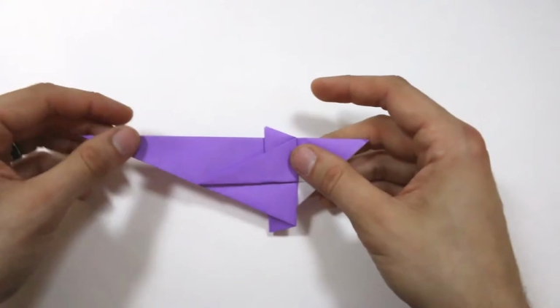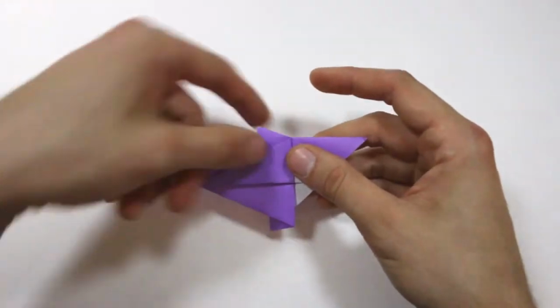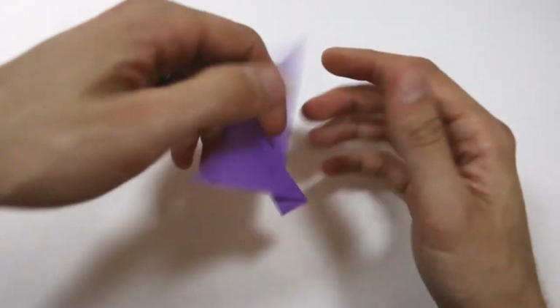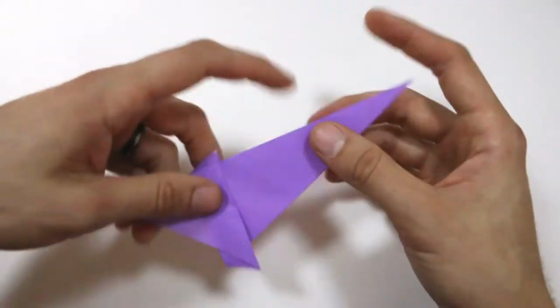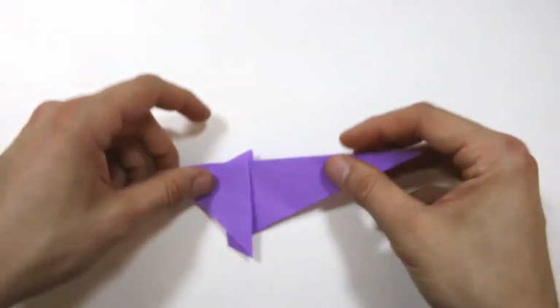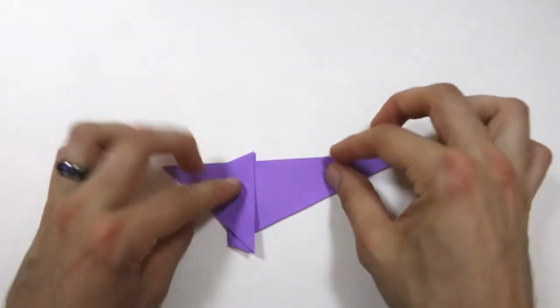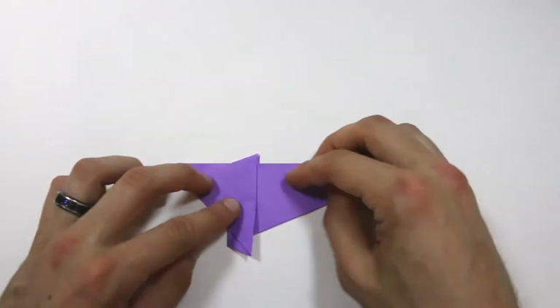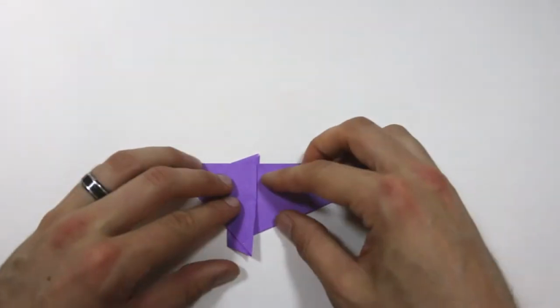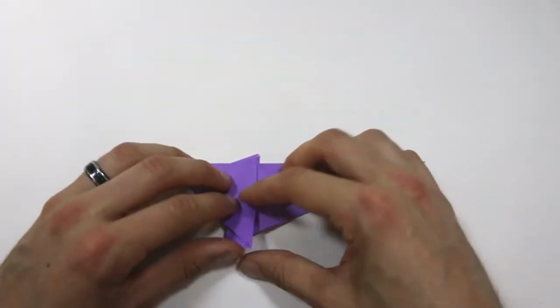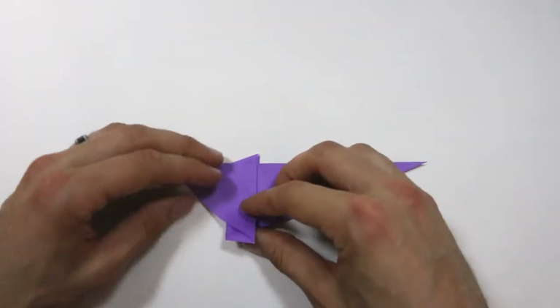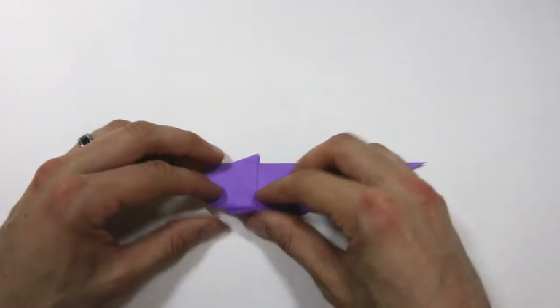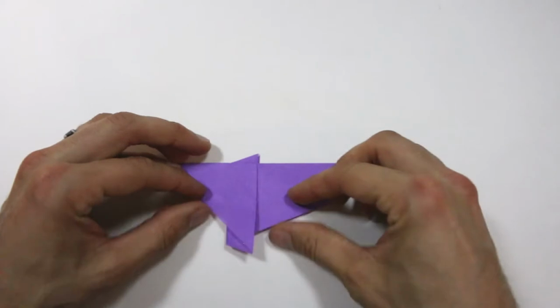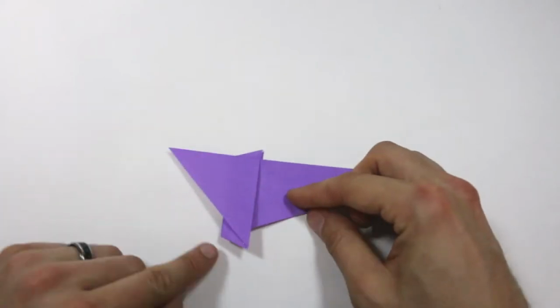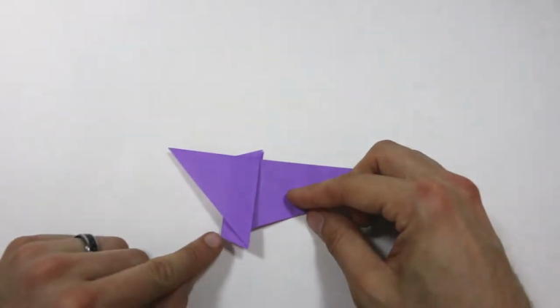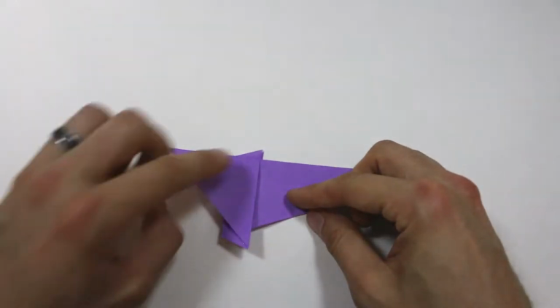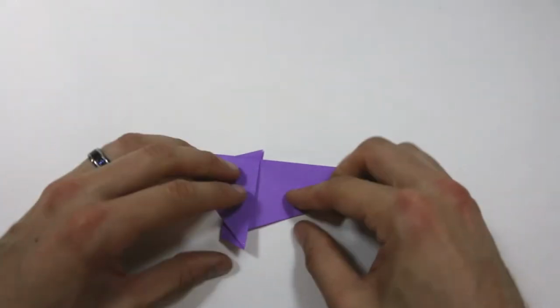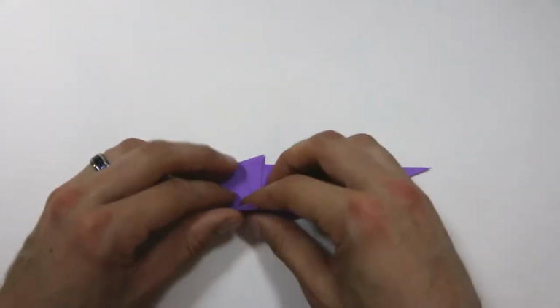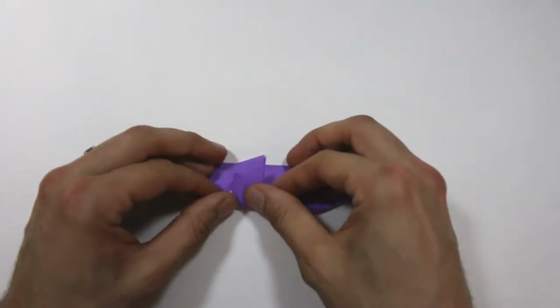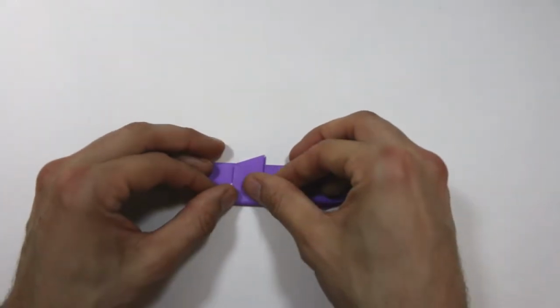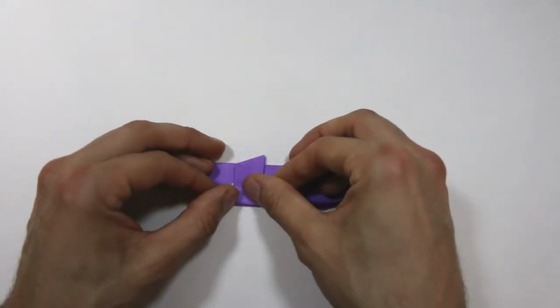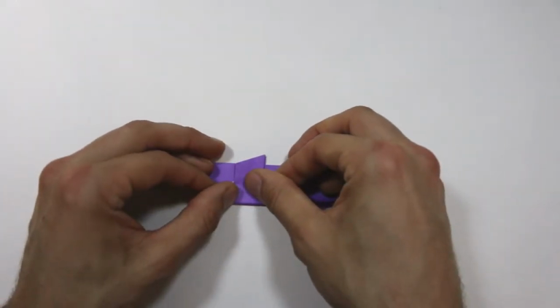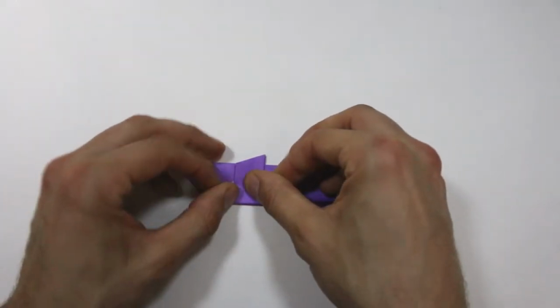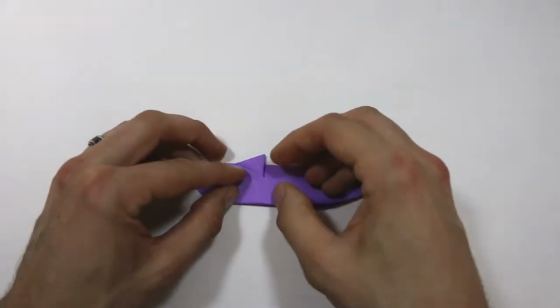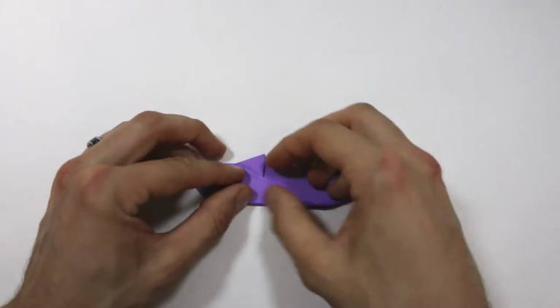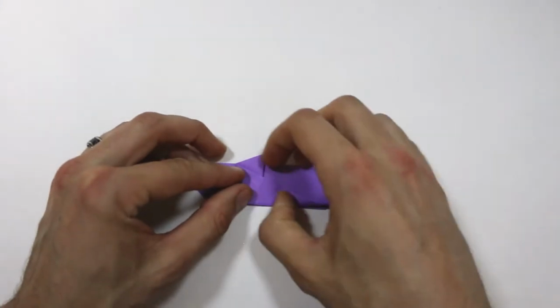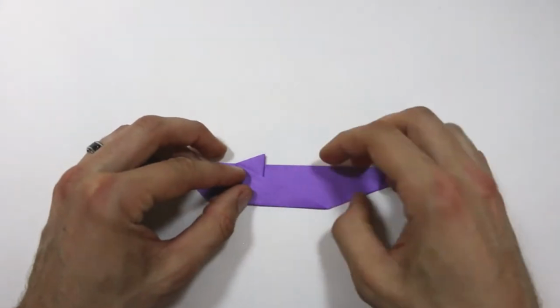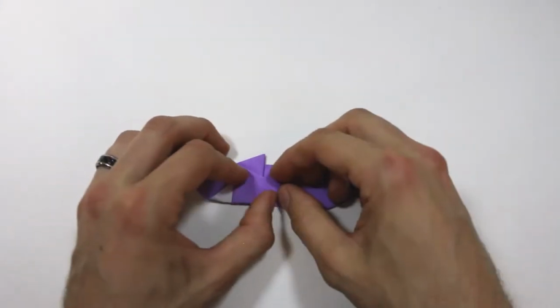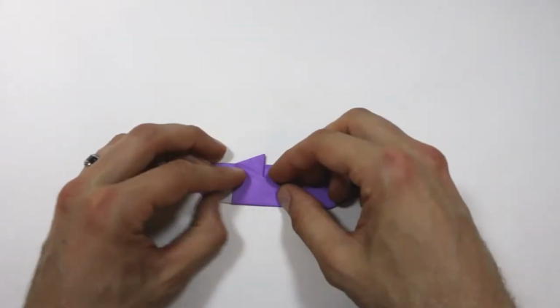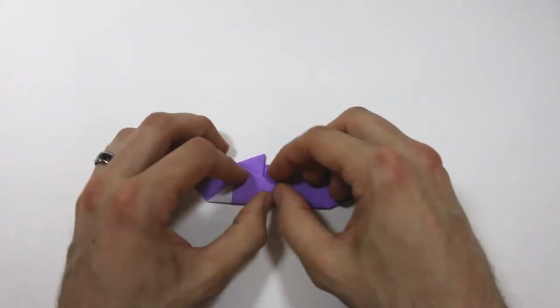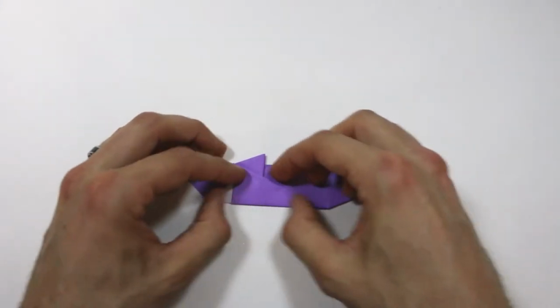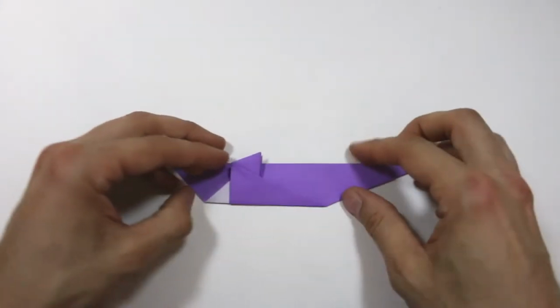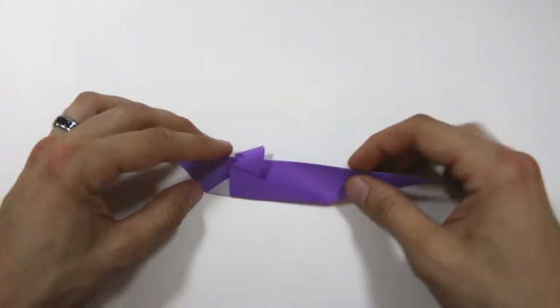Turn the model over and do the same thing on this side — bring that point up to lie along that line. That should line up perfectly with the other side, so just crease that down.